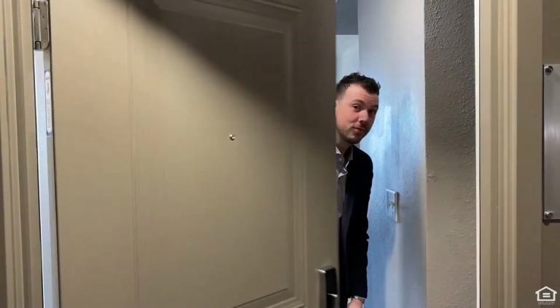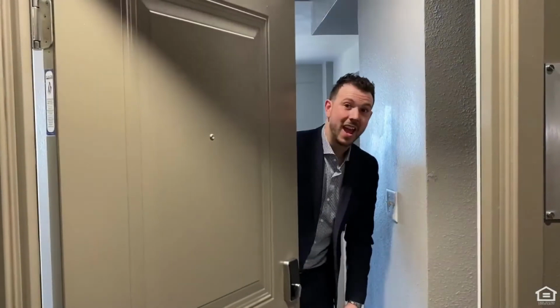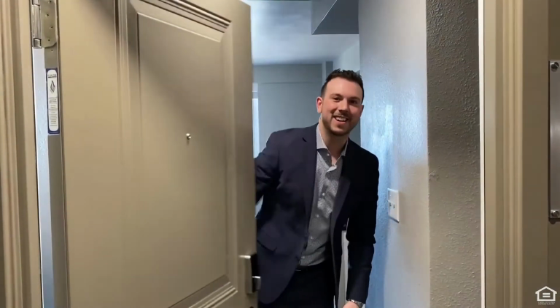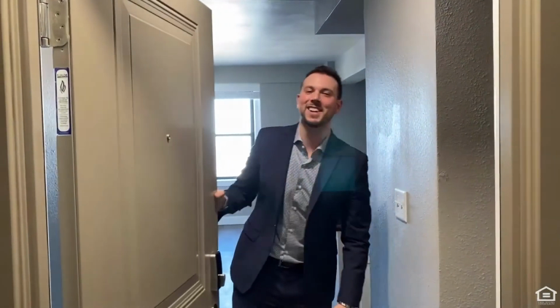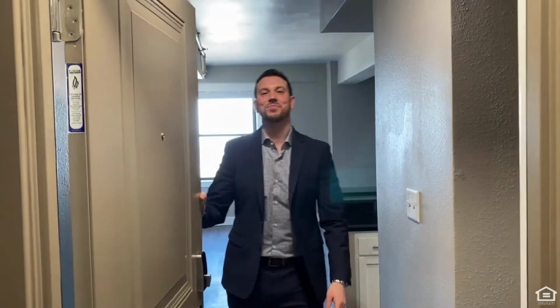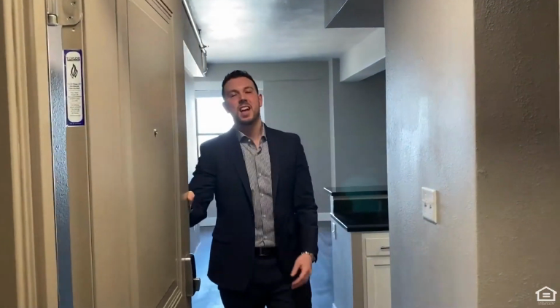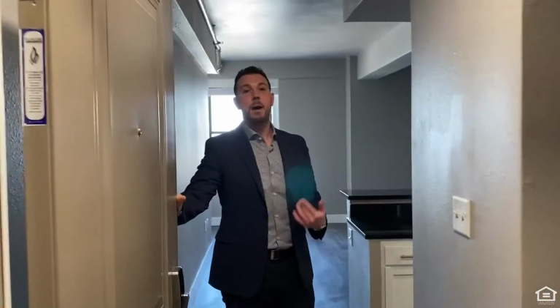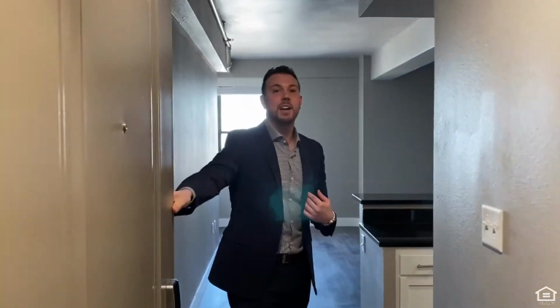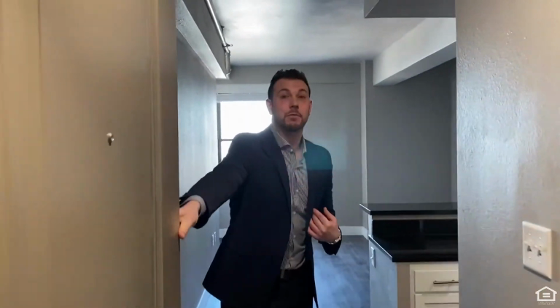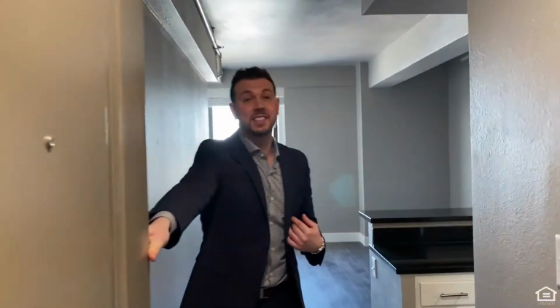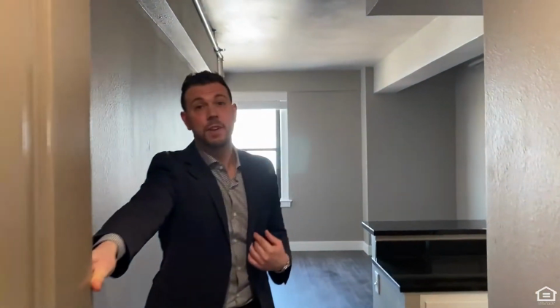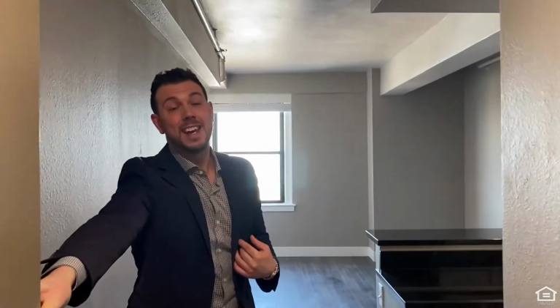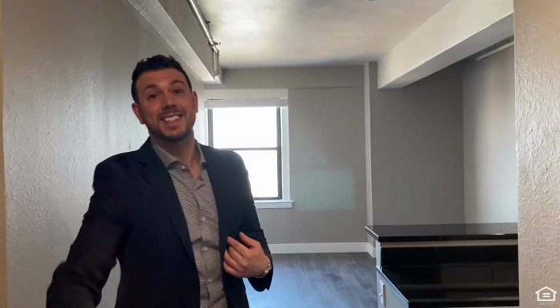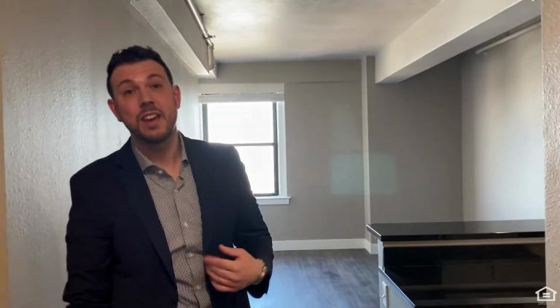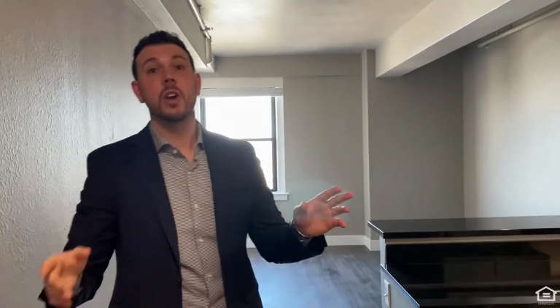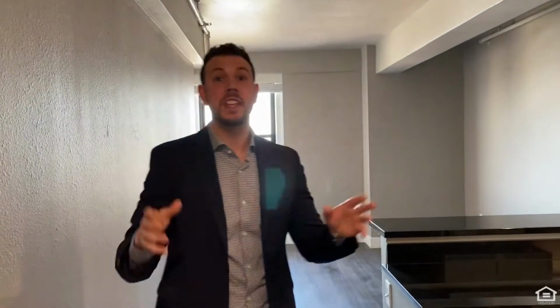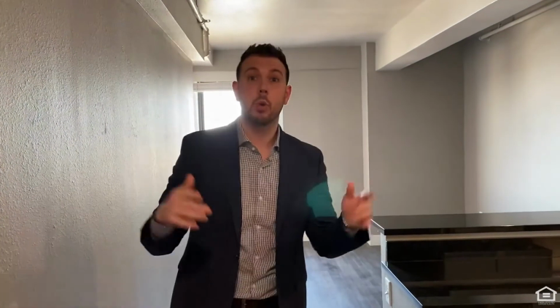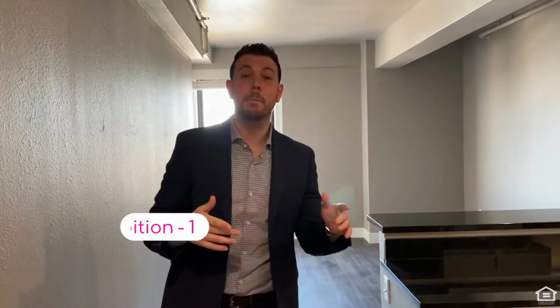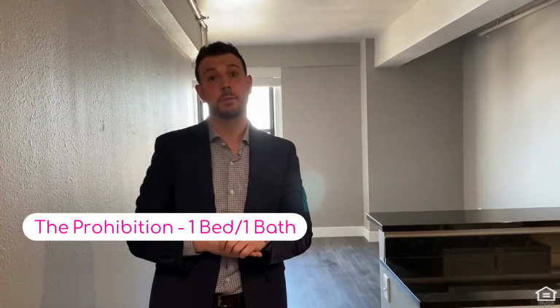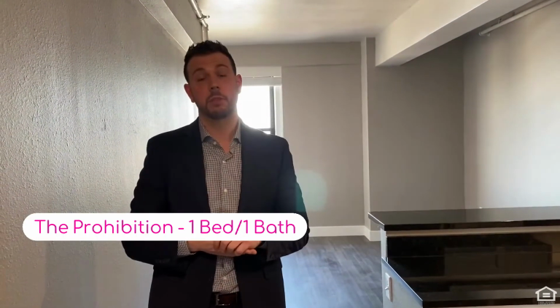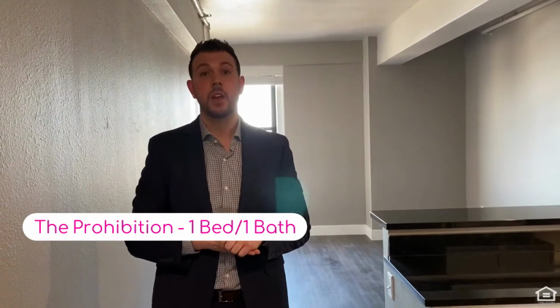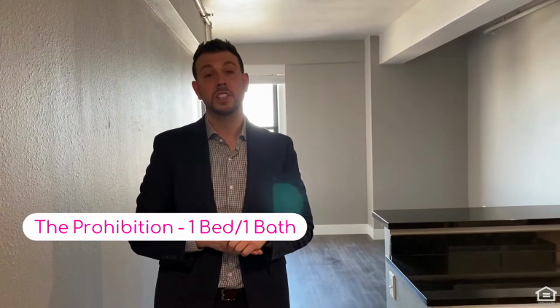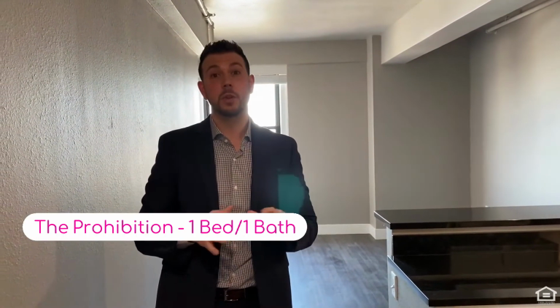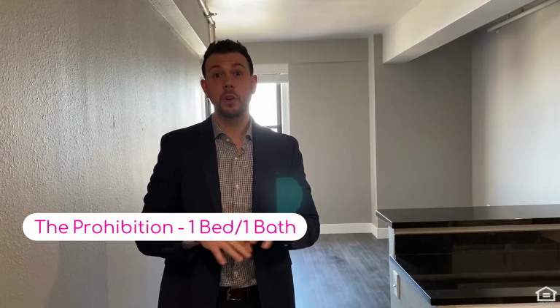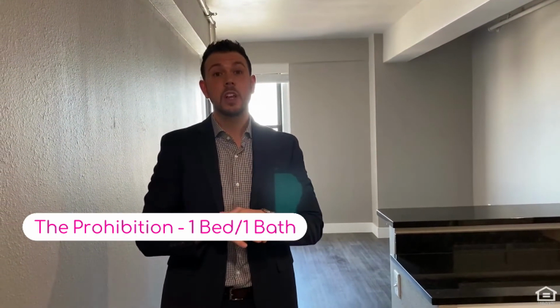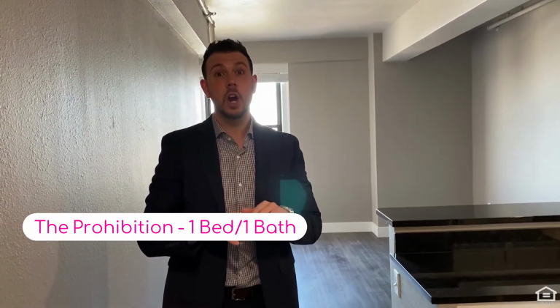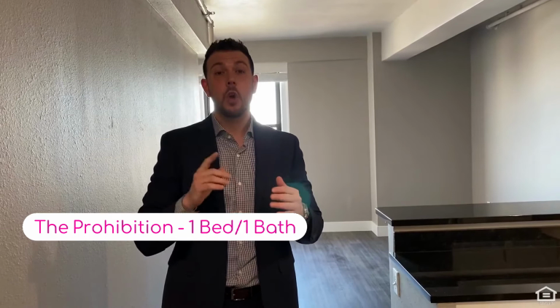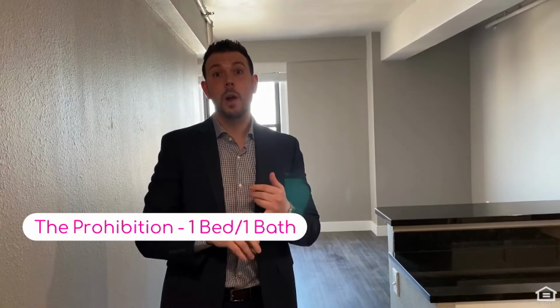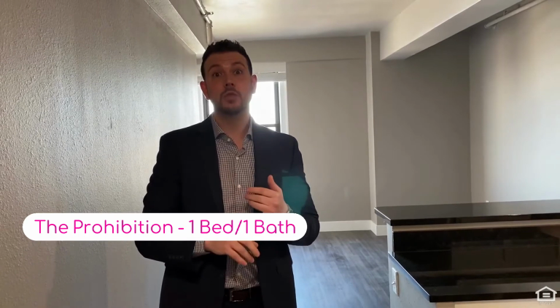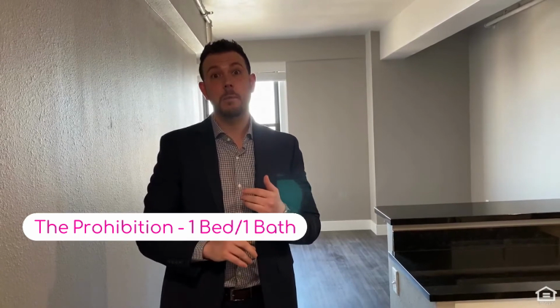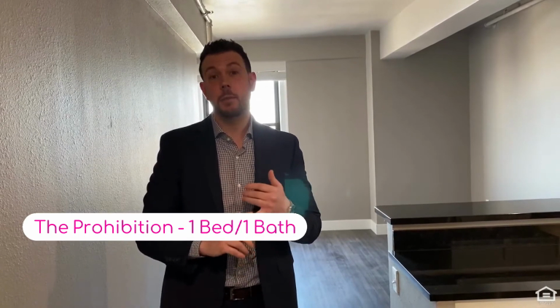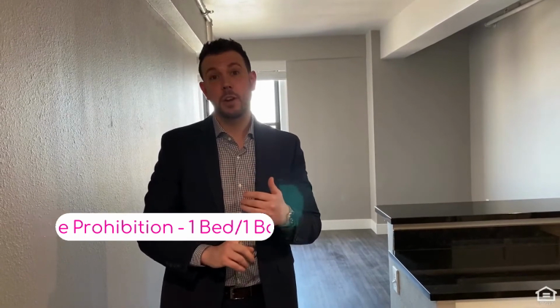Hey, come on in. I'm Matt from Flats on 5th, and today we are in the Prohibition floor plan, which is a beautiful, large, one-bedroom, one-bath apartment home.